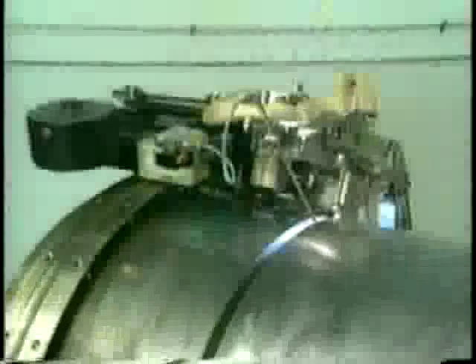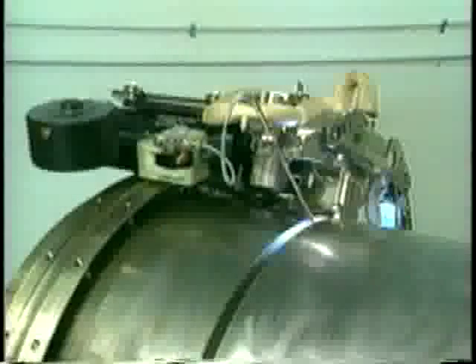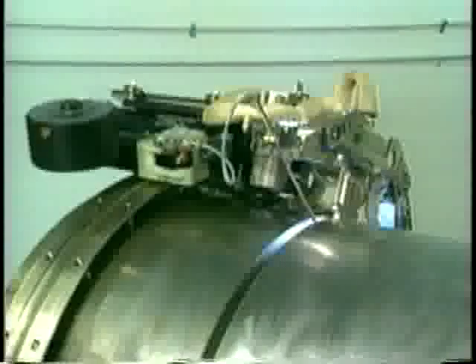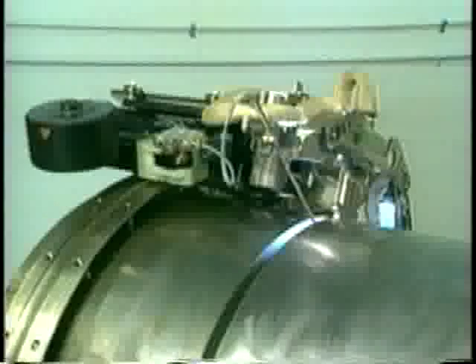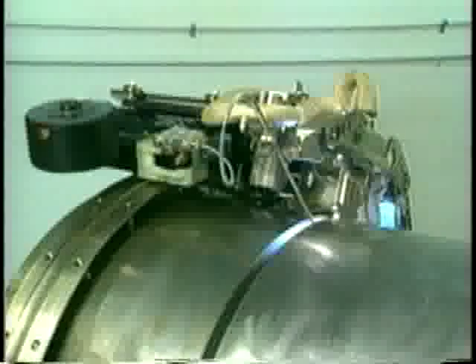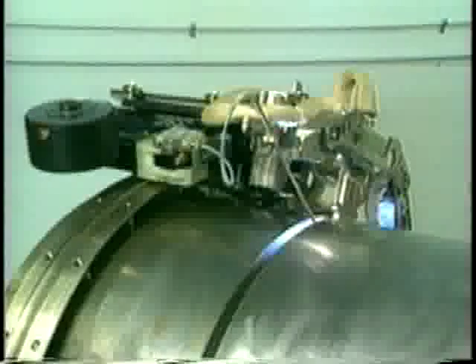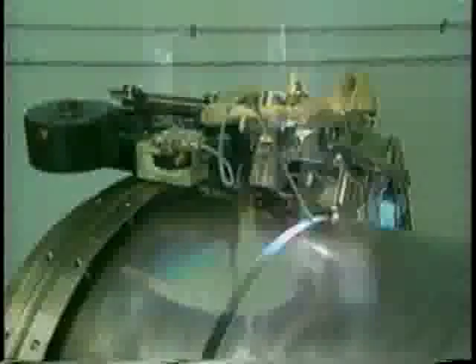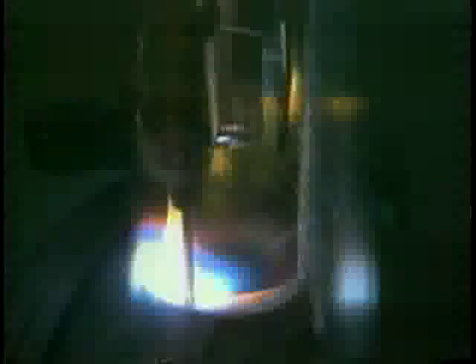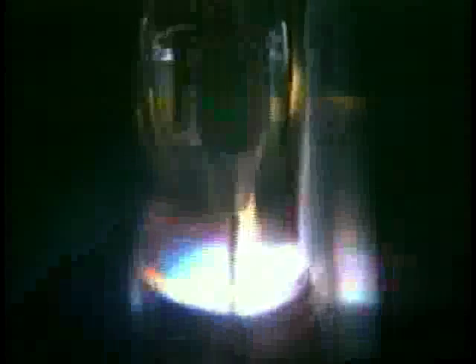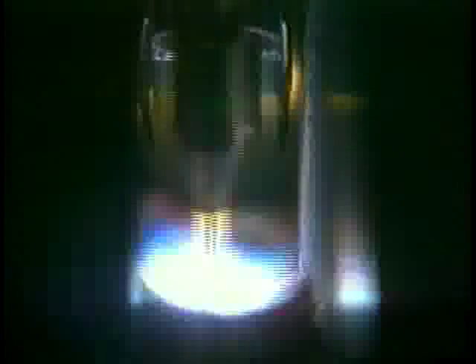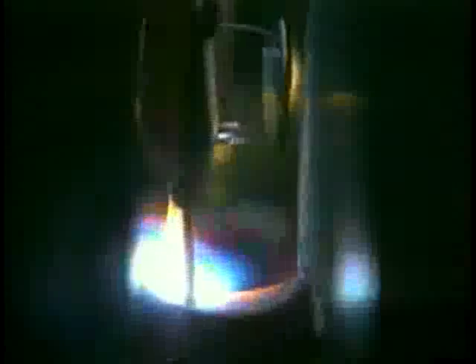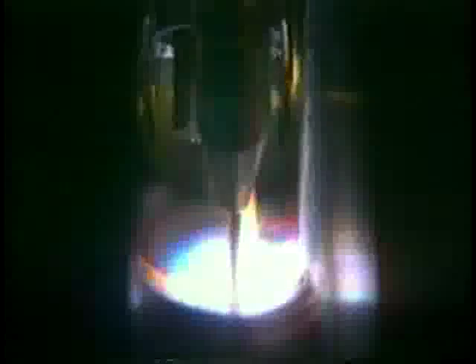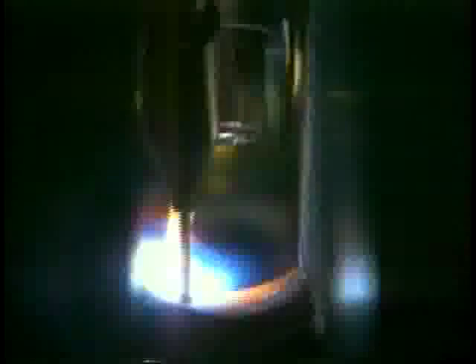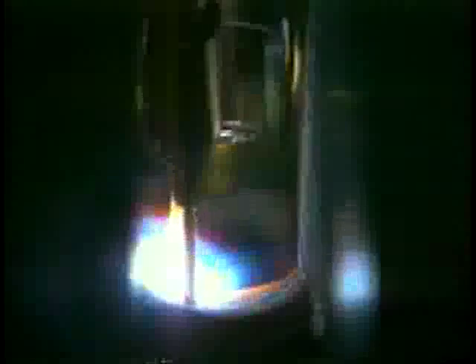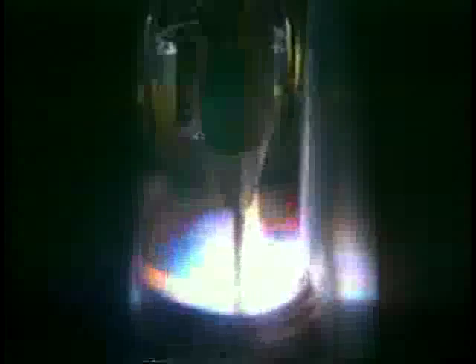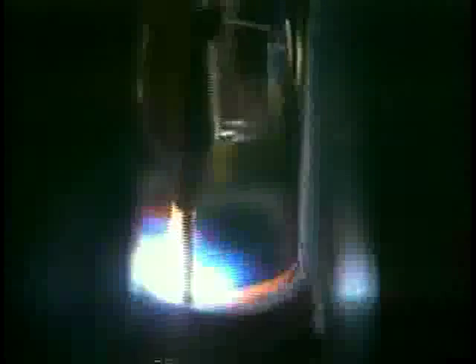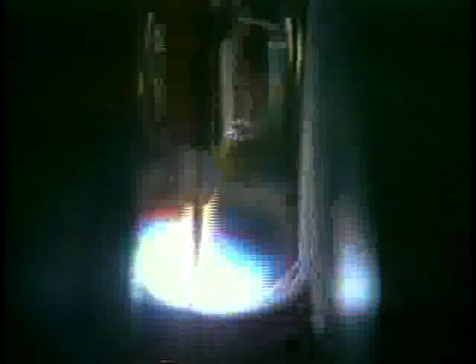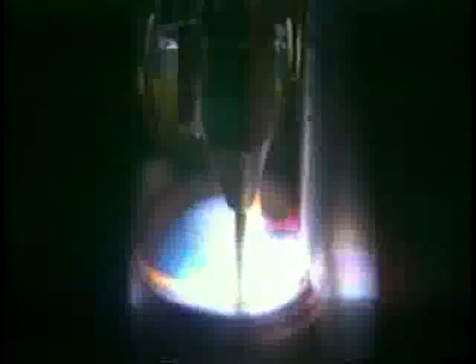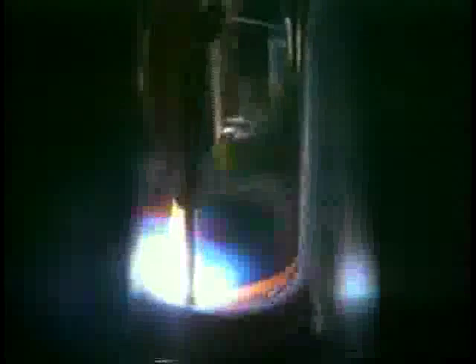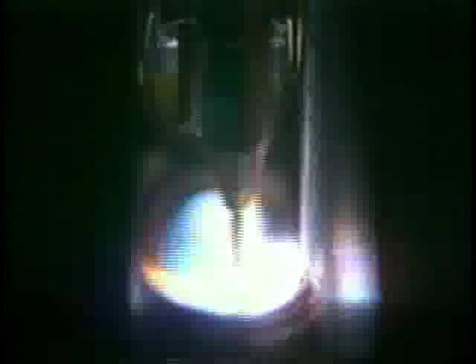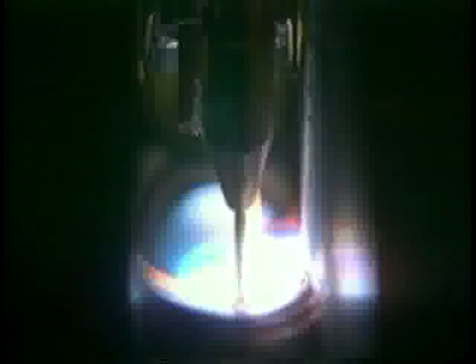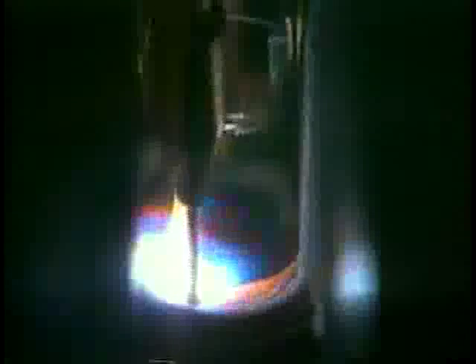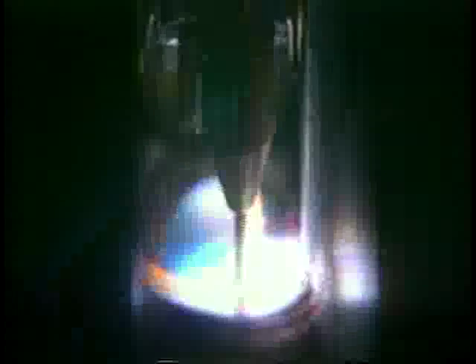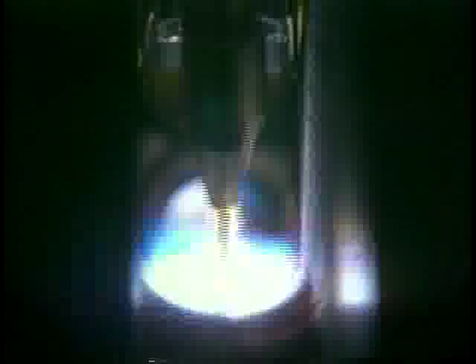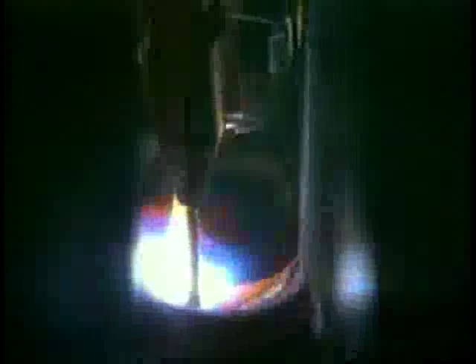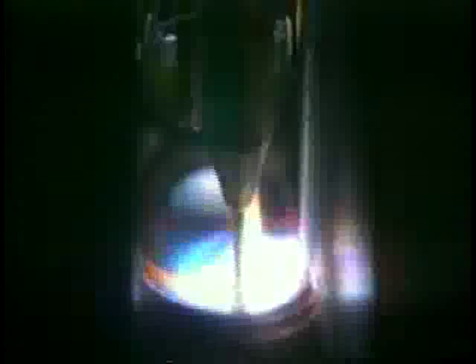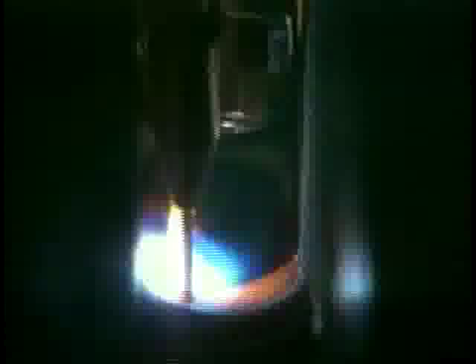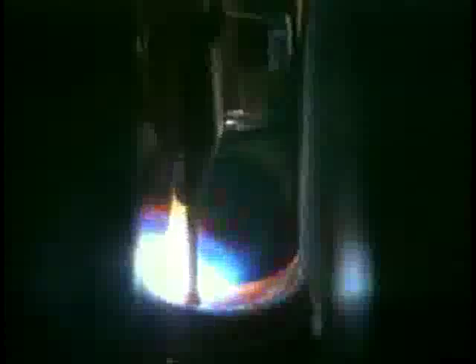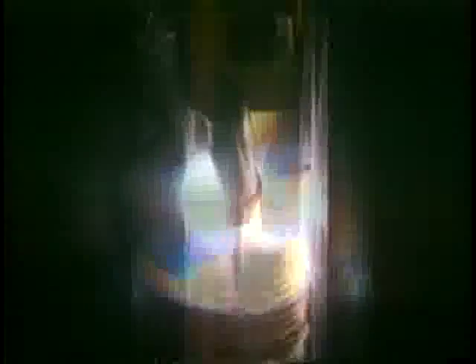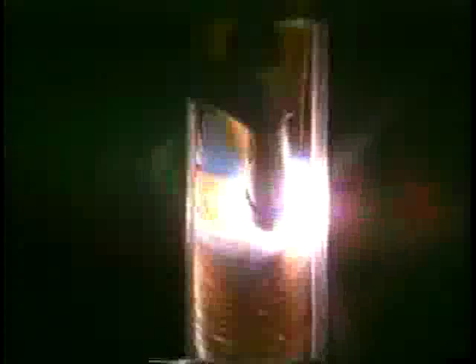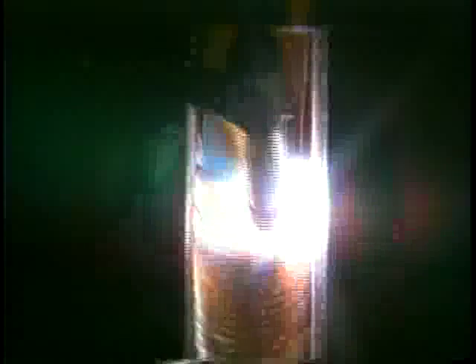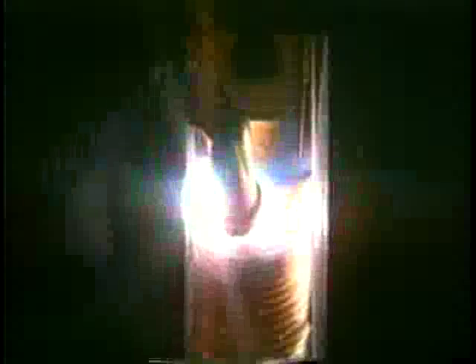By synchronizing the oscillation of both the tungsten and wire feed within the groove, Arc Machine's torch, with patented features, is the only one to evenly distribute heat and filler material across the entire joint, from sidewall to sidewall.